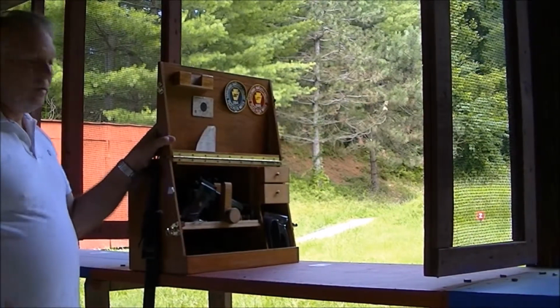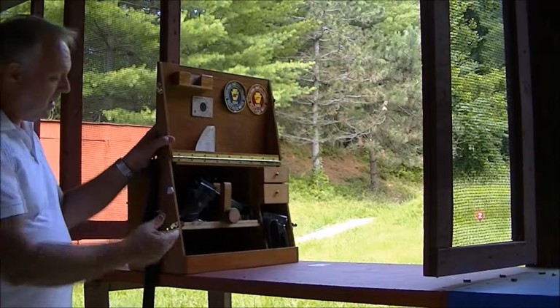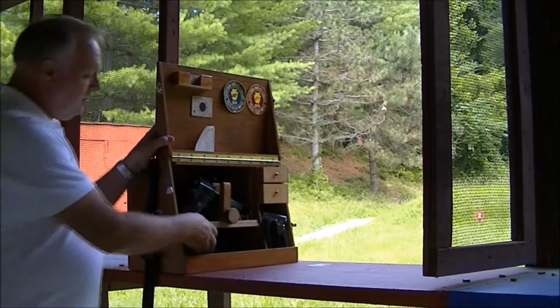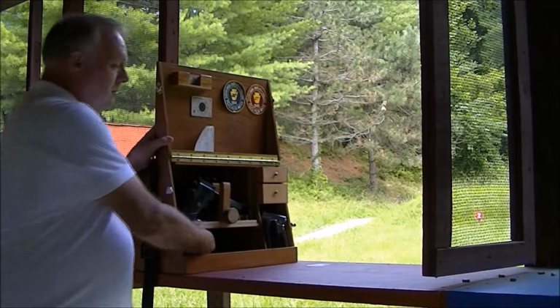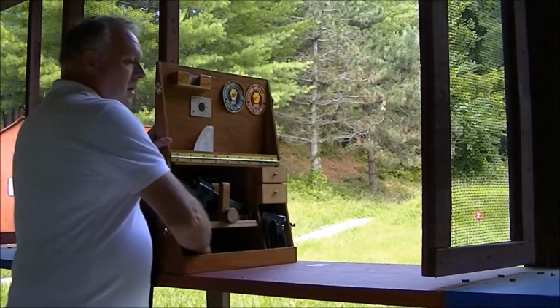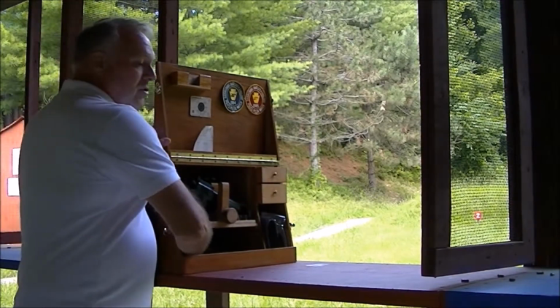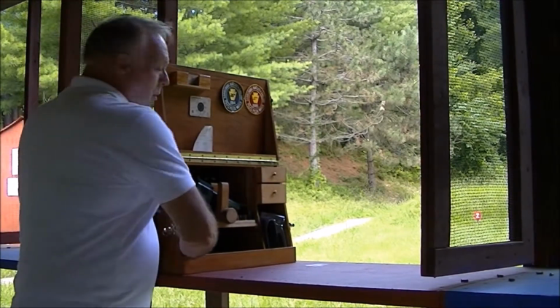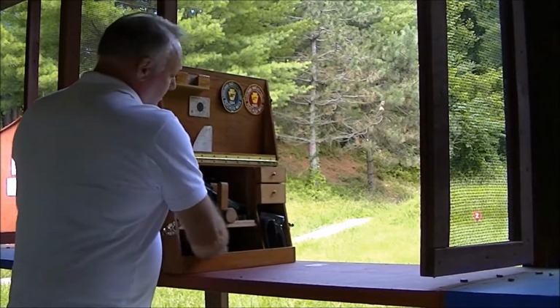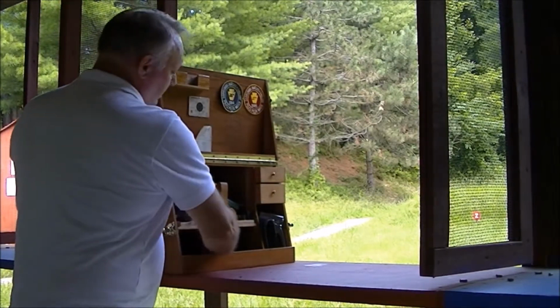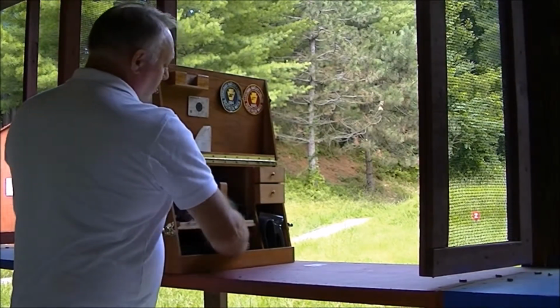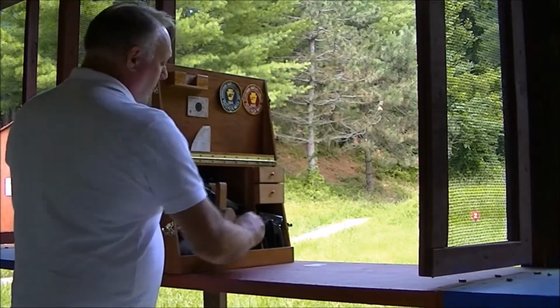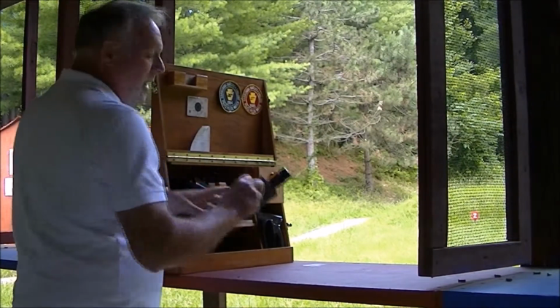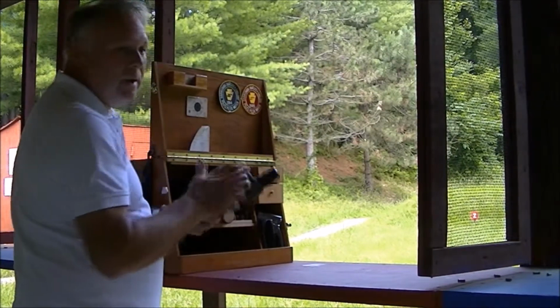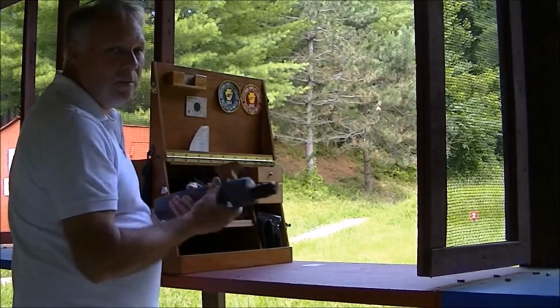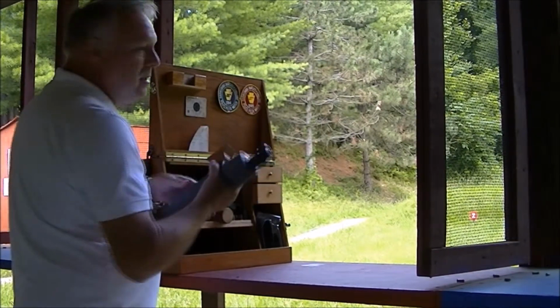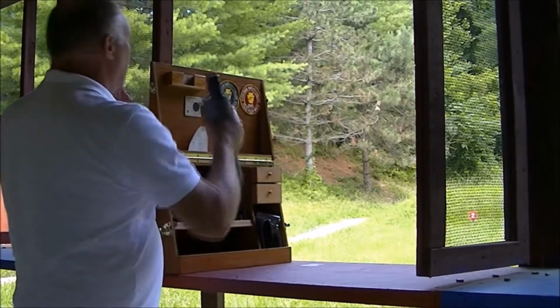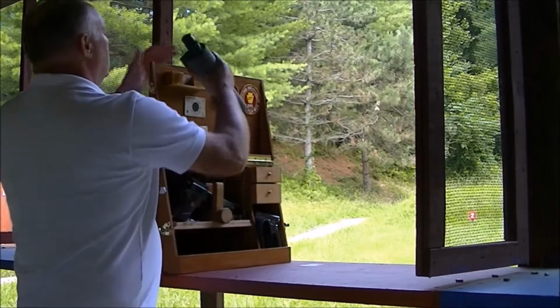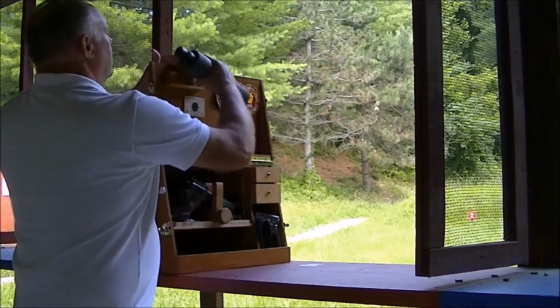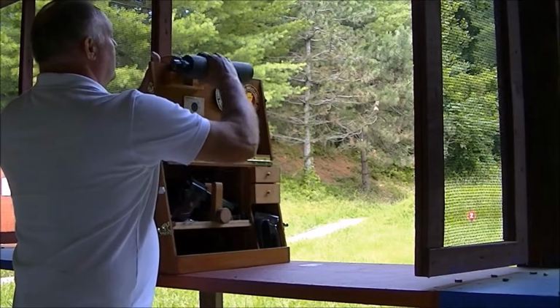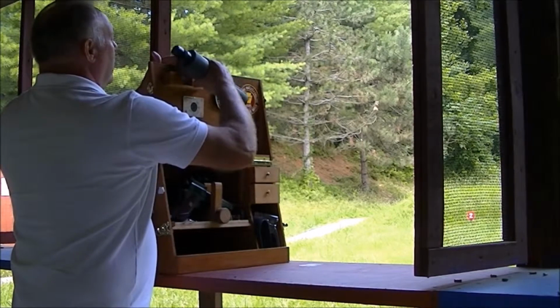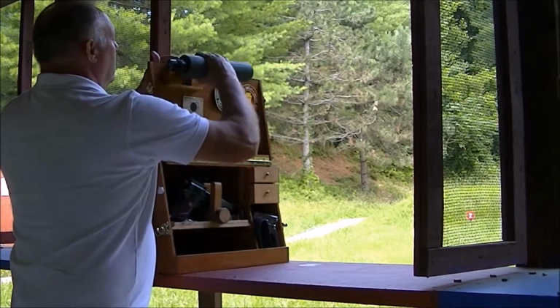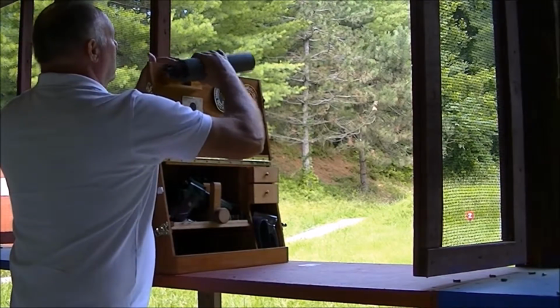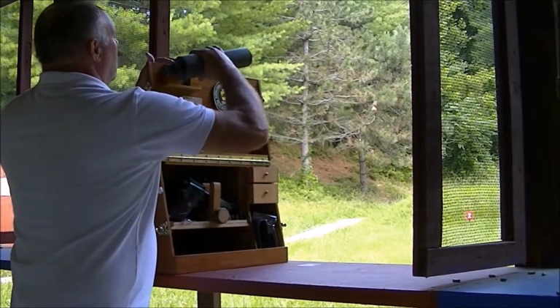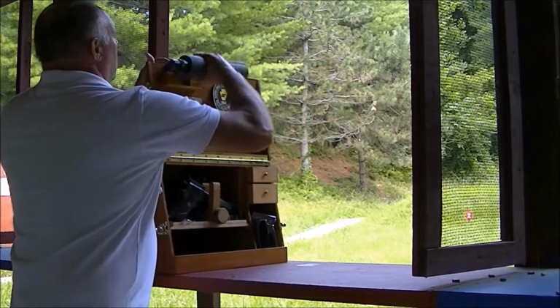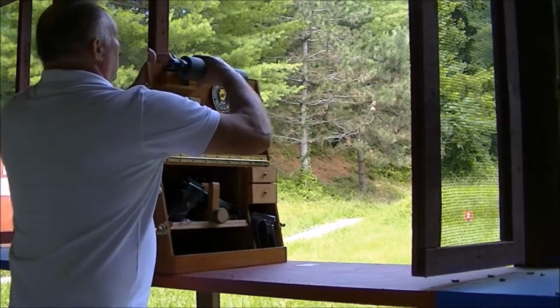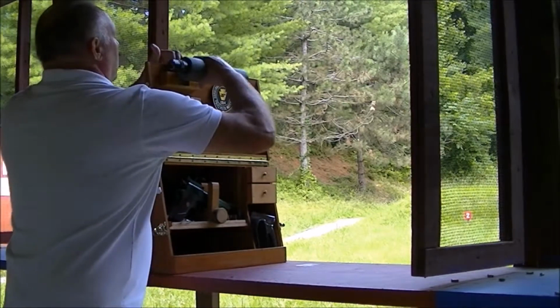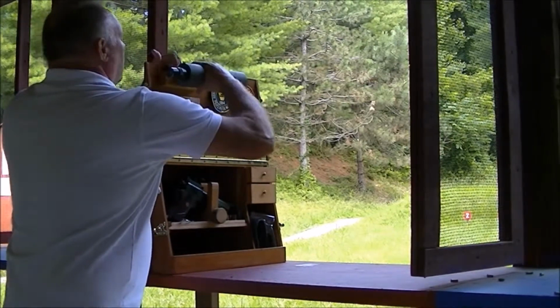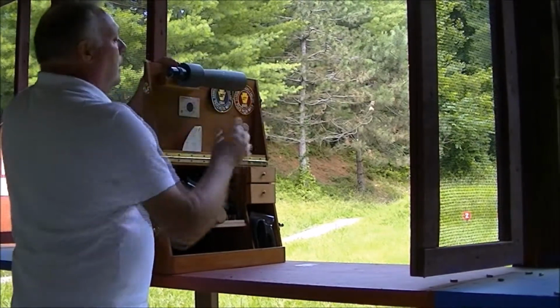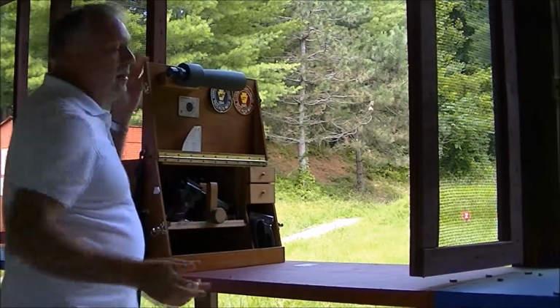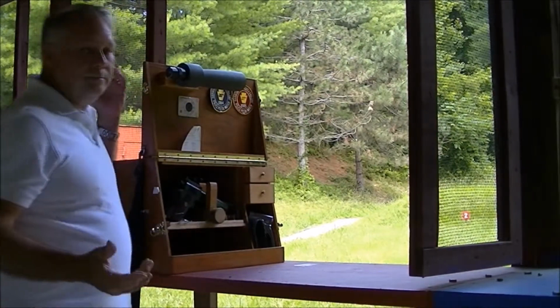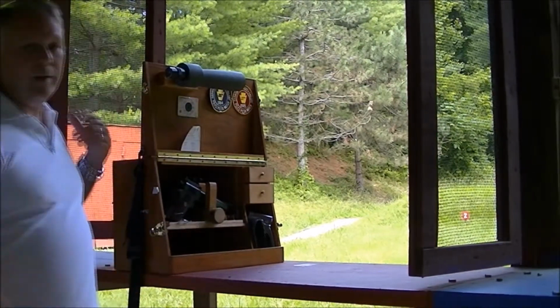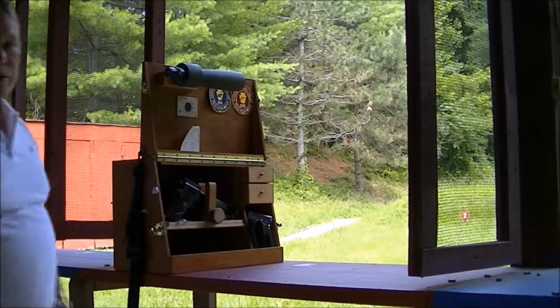So you take it and match your scope. In my case, my scope has a dovetail on it, so it just fits in place. And you're done — you're ready to shoot.